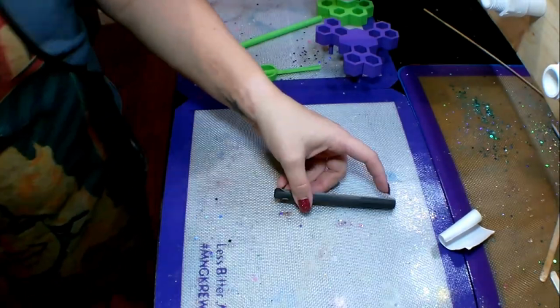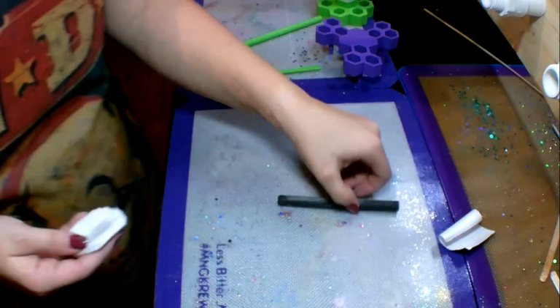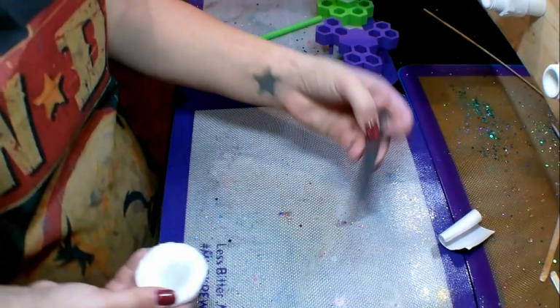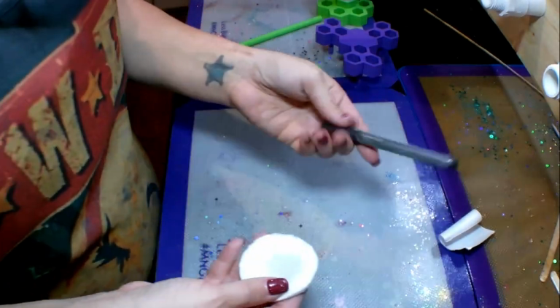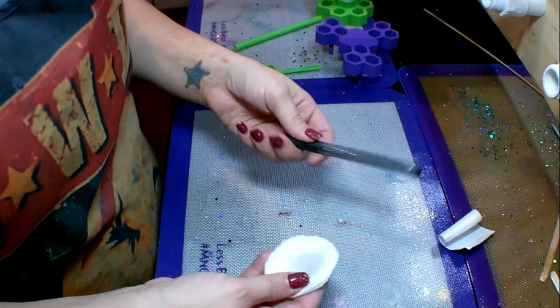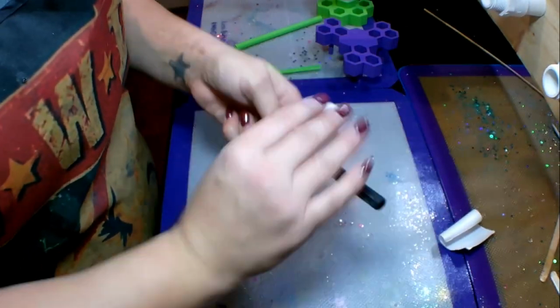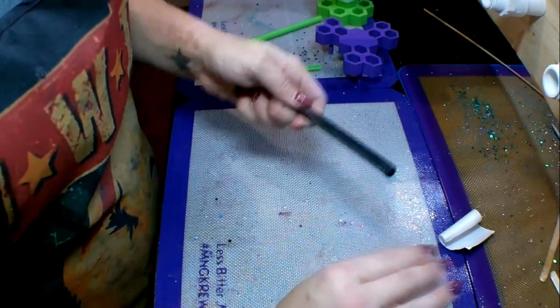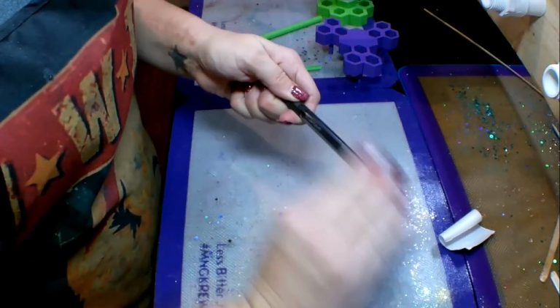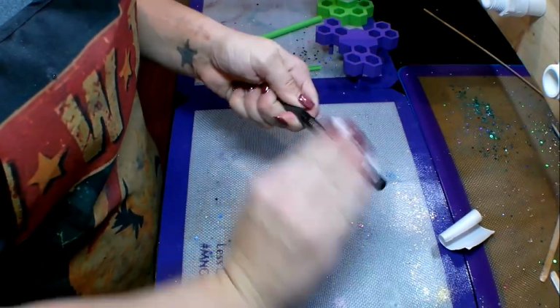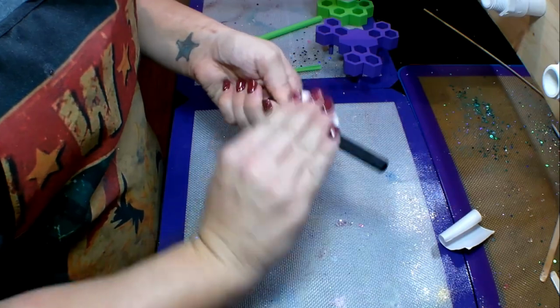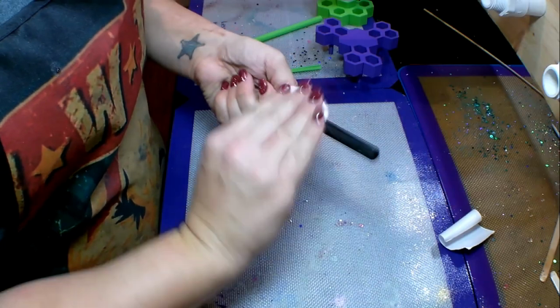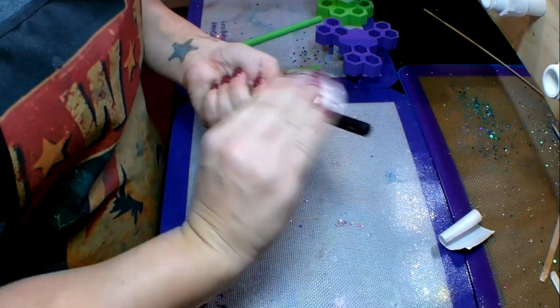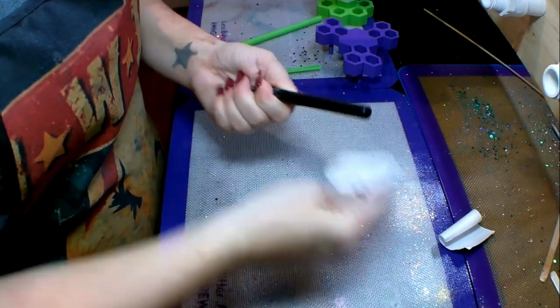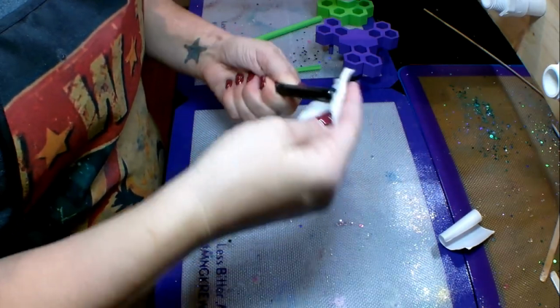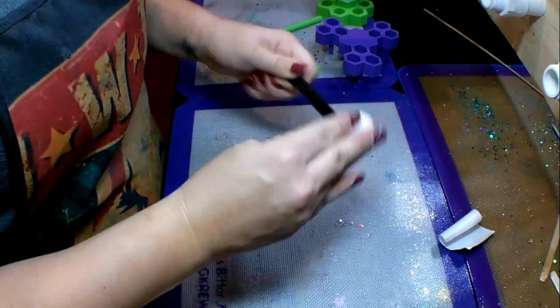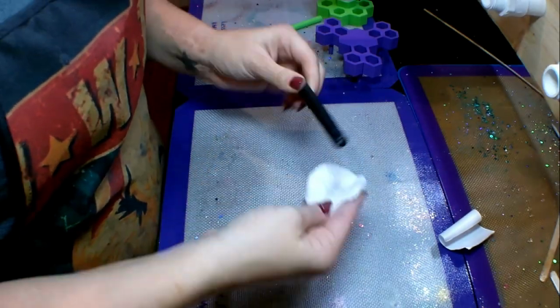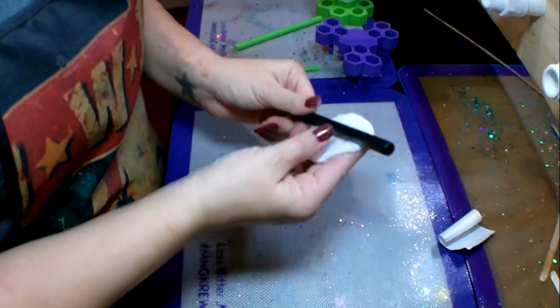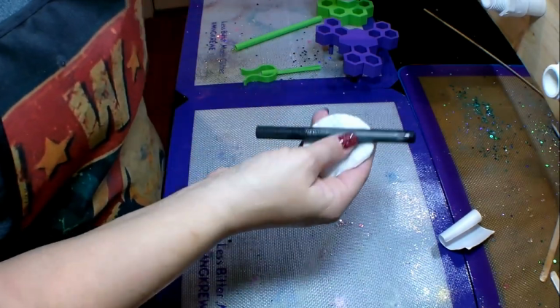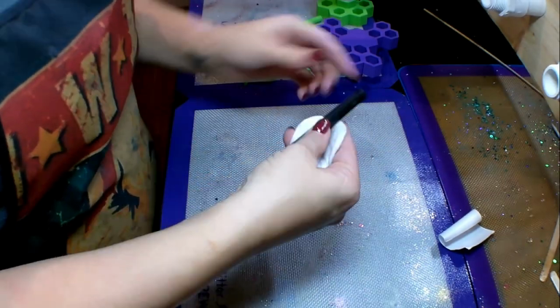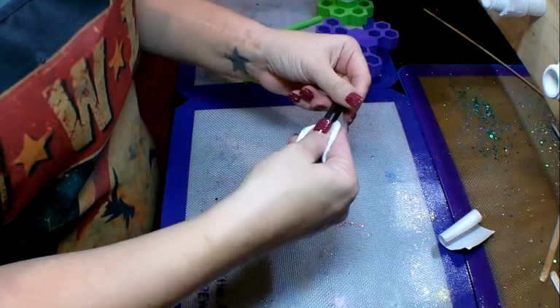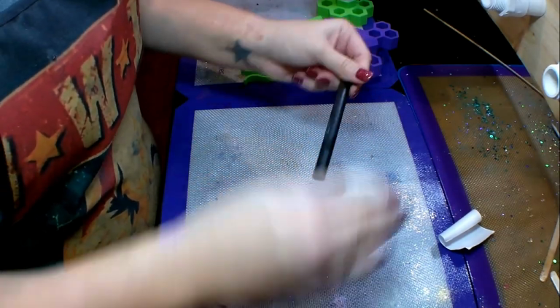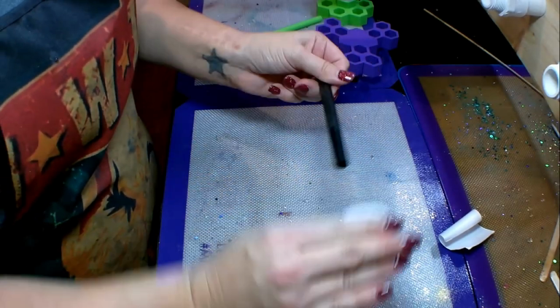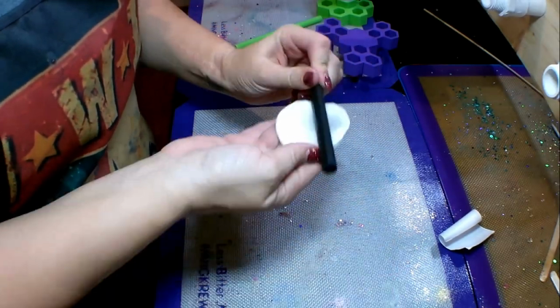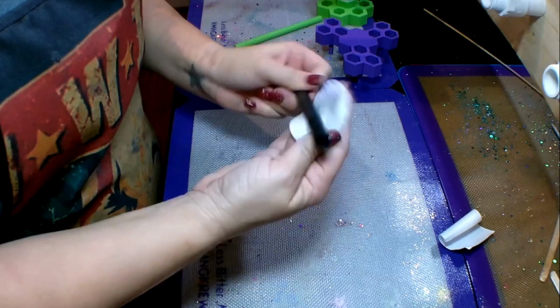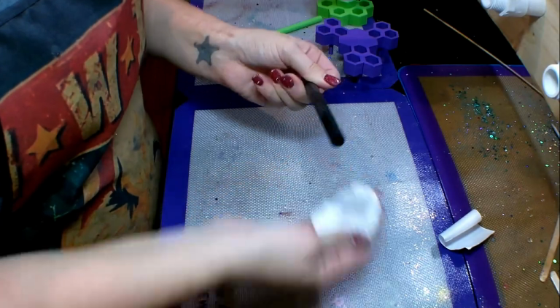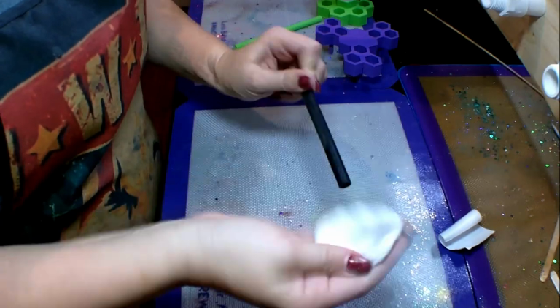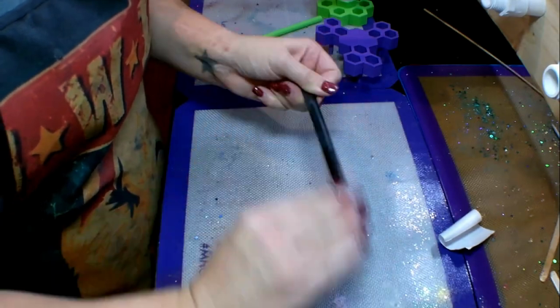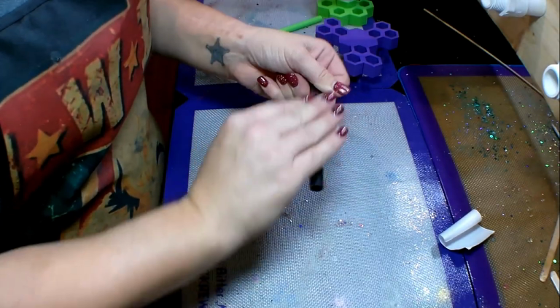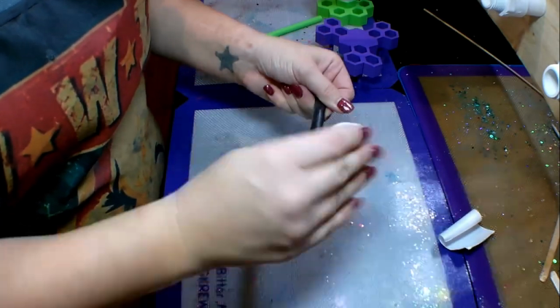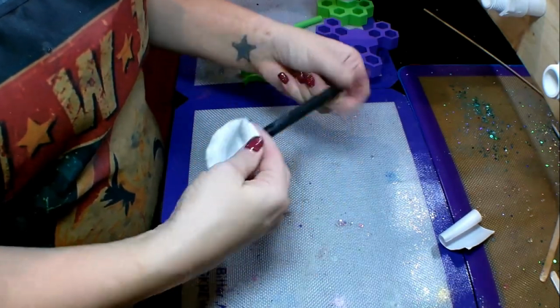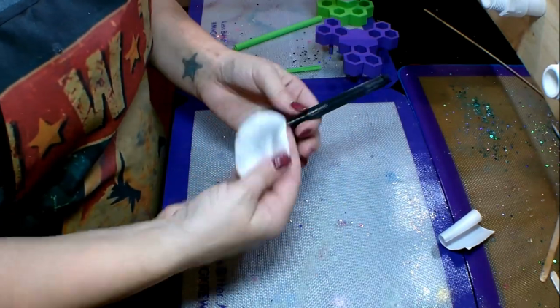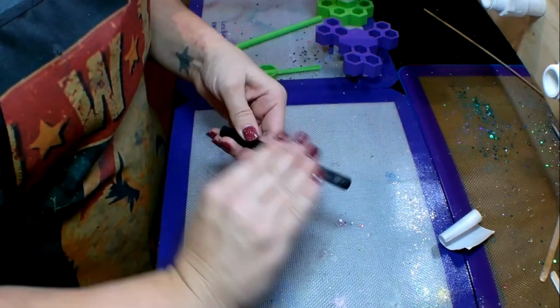After that, I'm going to take a little cotton pad with some rubbing alcohol on it and just wipe the pen clean. I'm going to get off any dust from sanding and just wipe it down real good.